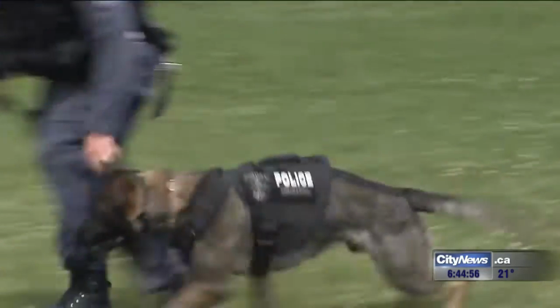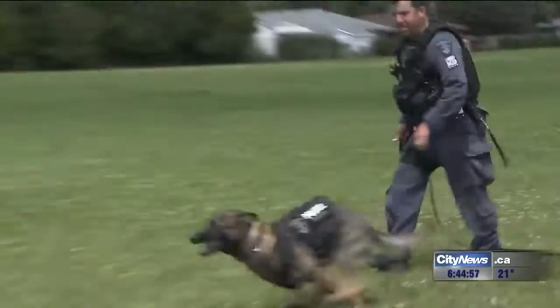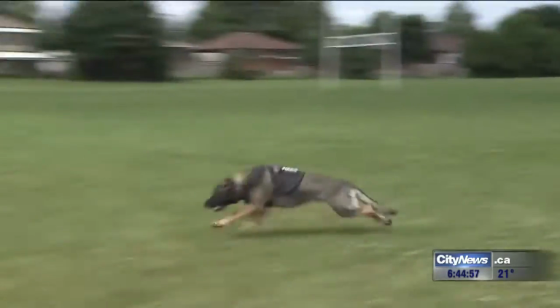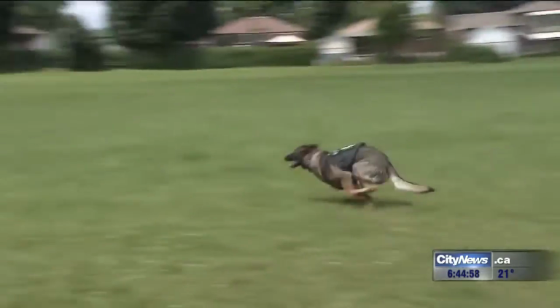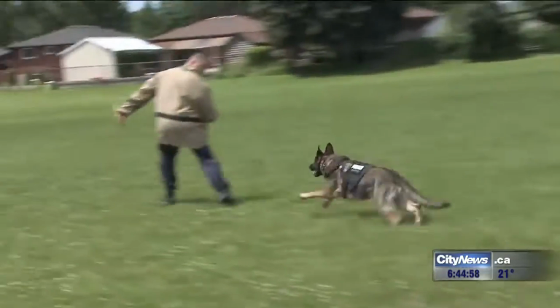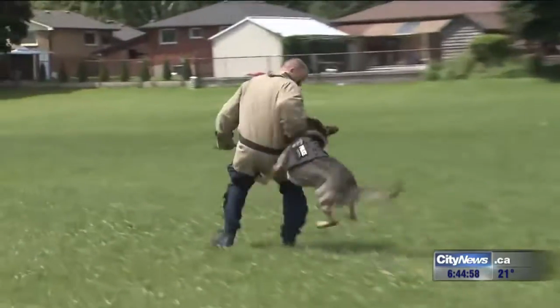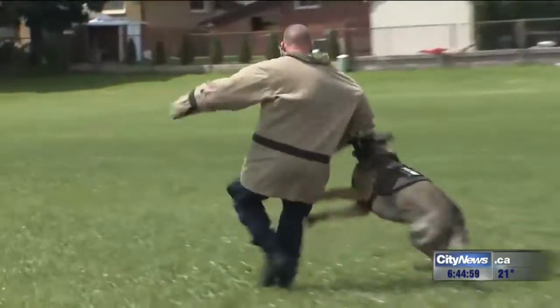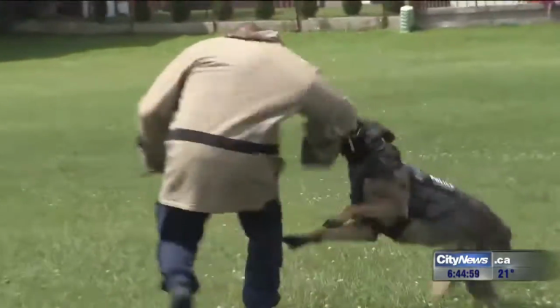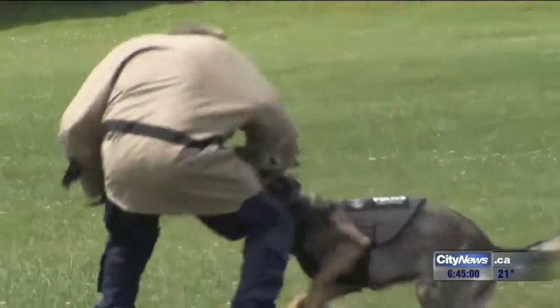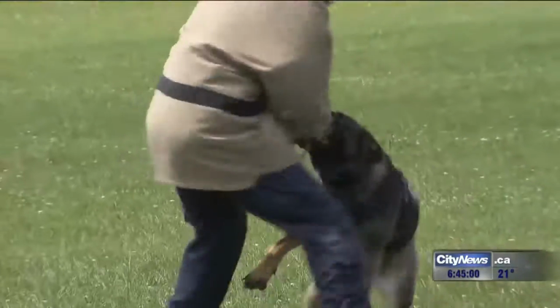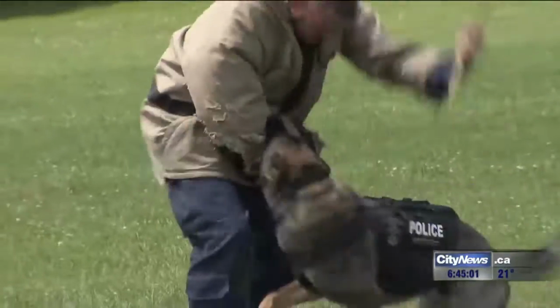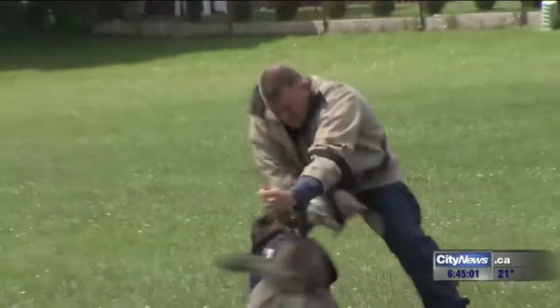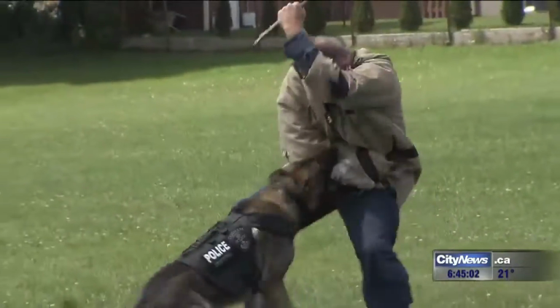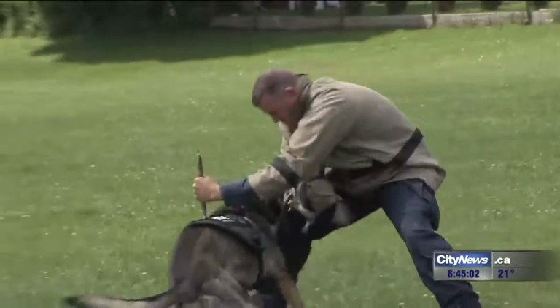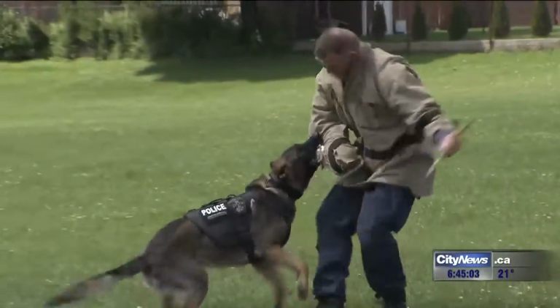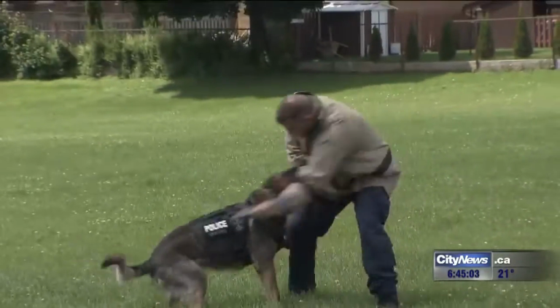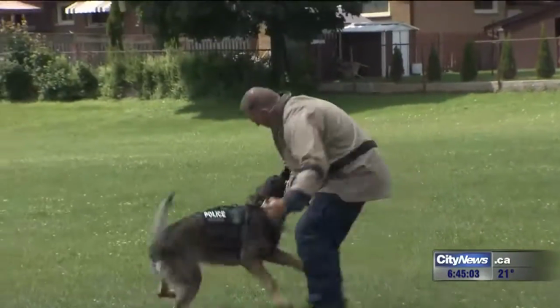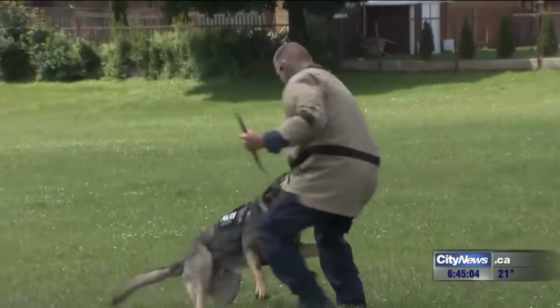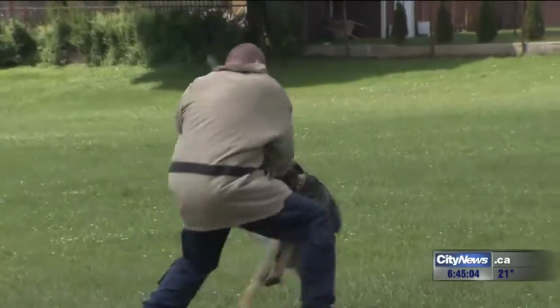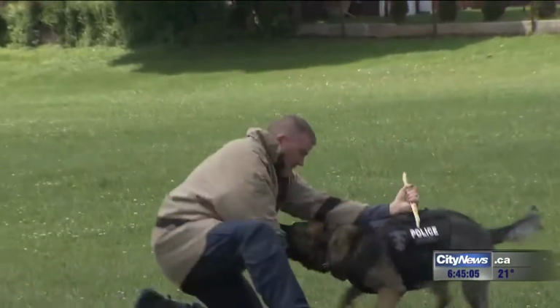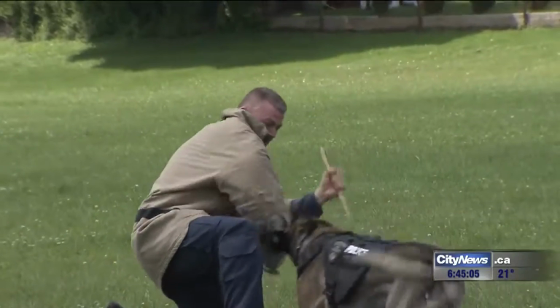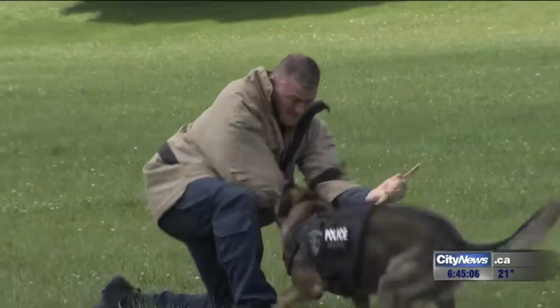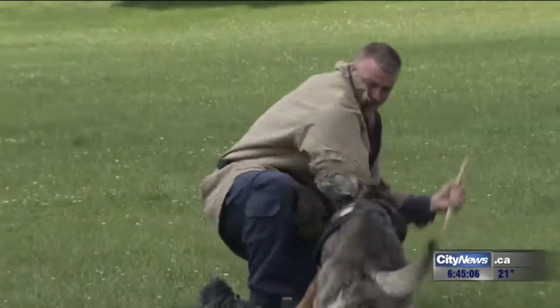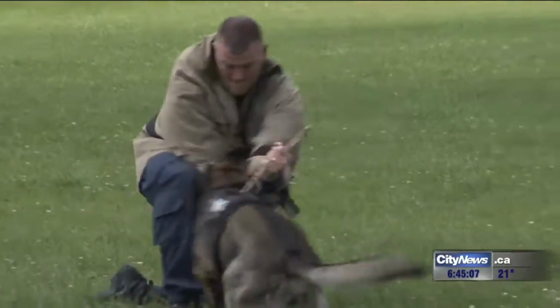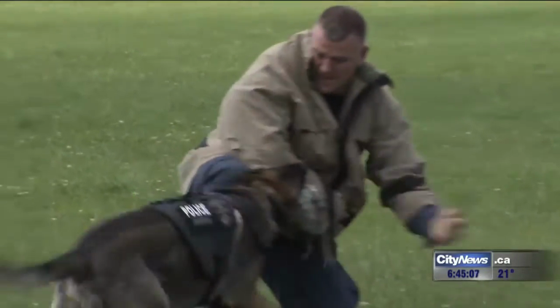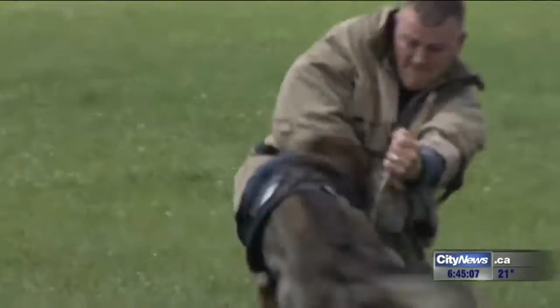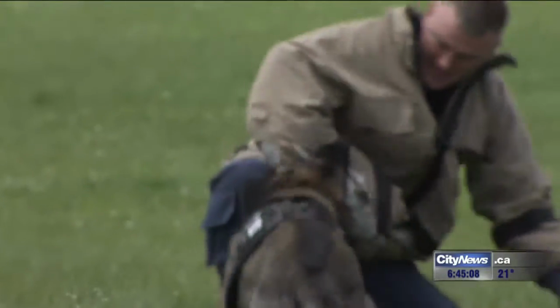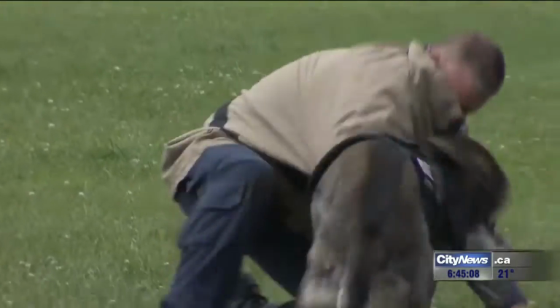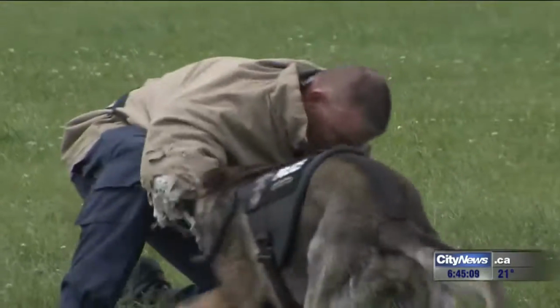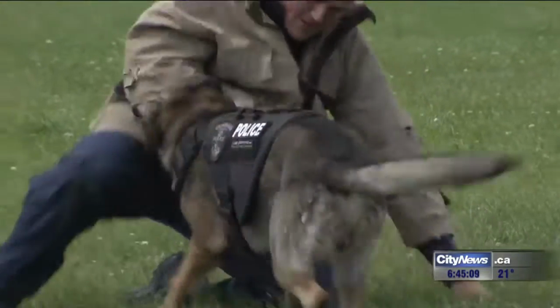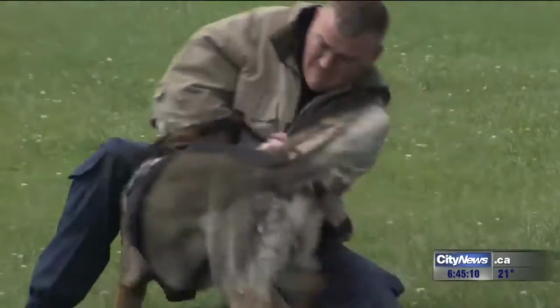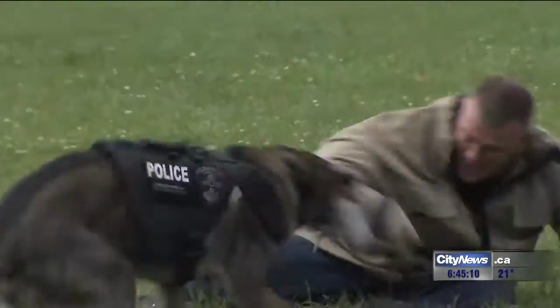Take him buddy, take him! In this training session, PSD Riot is being repeatedly stabbed by a suspect, but a new anti-puncture vest is protecting him from serious injury.